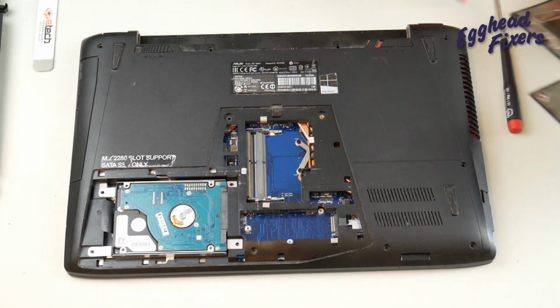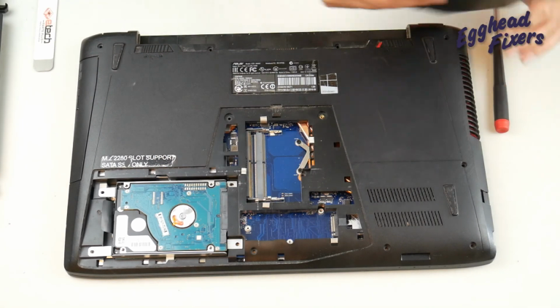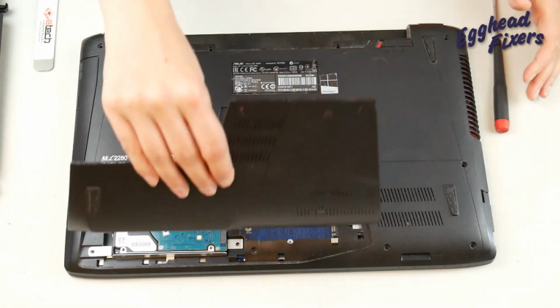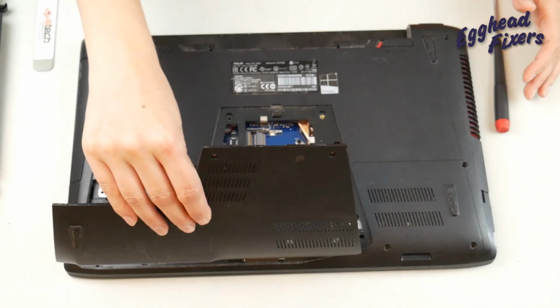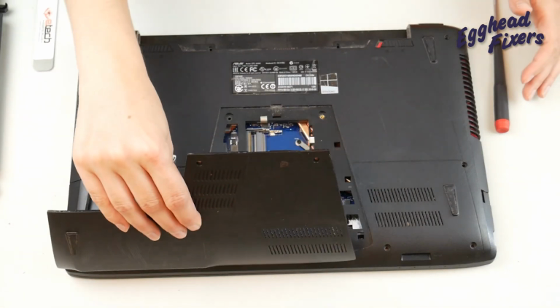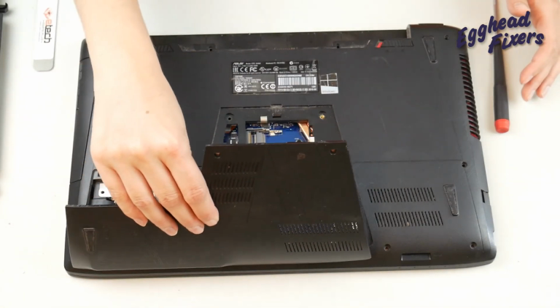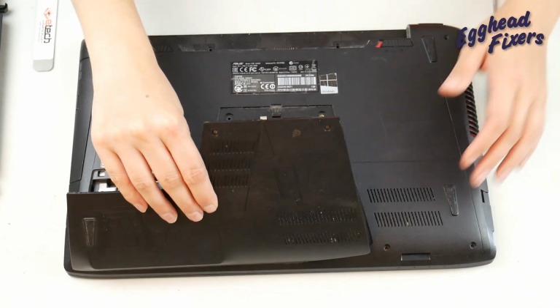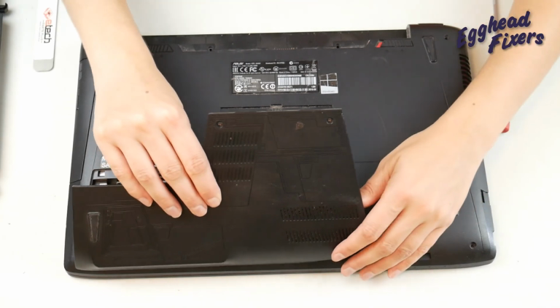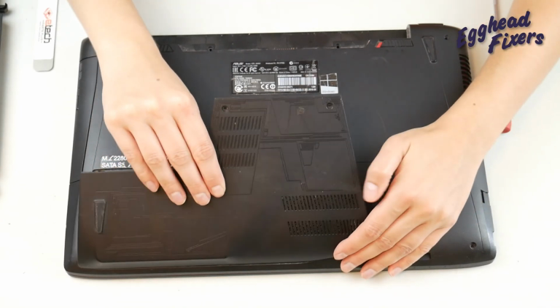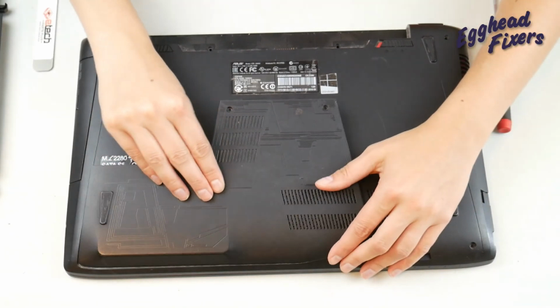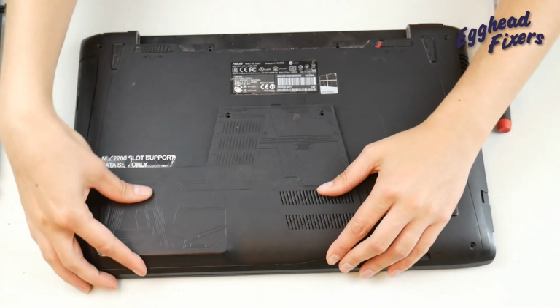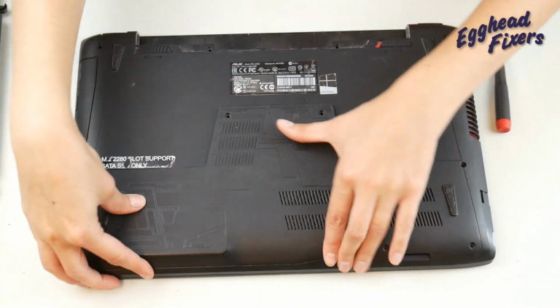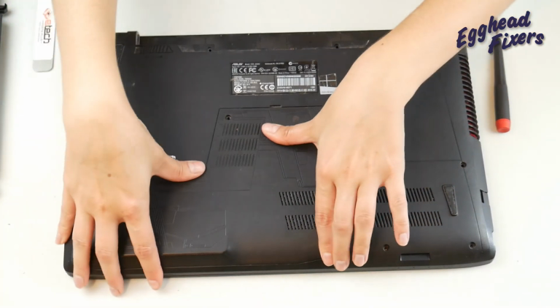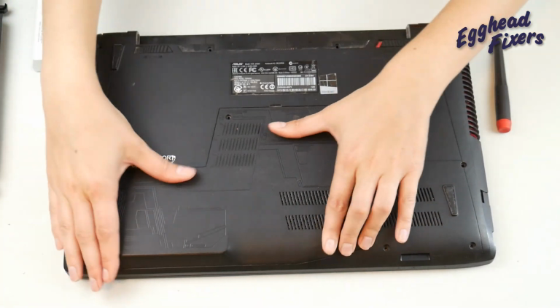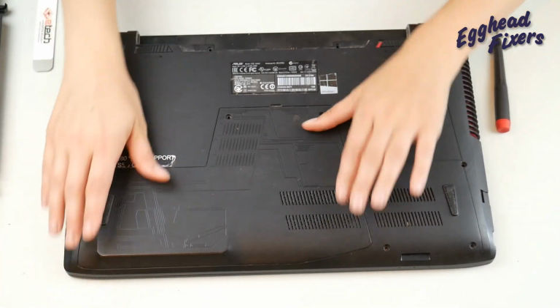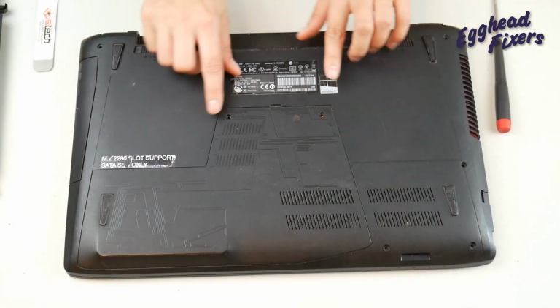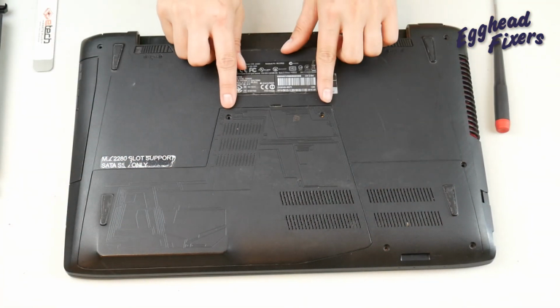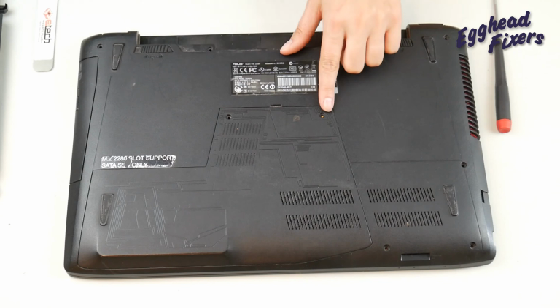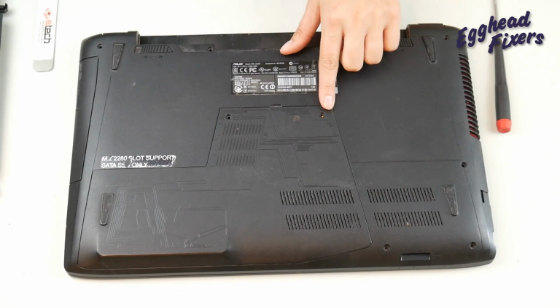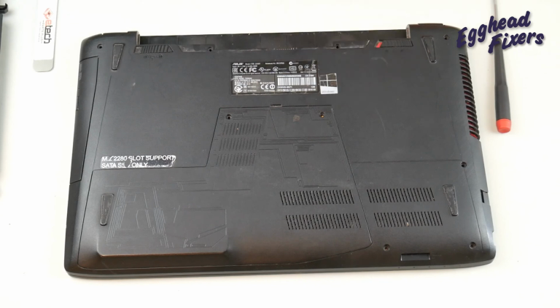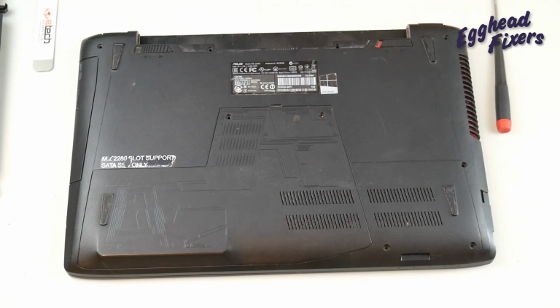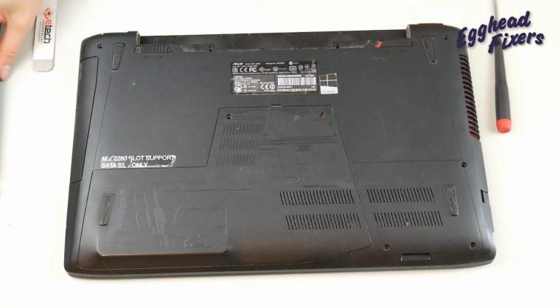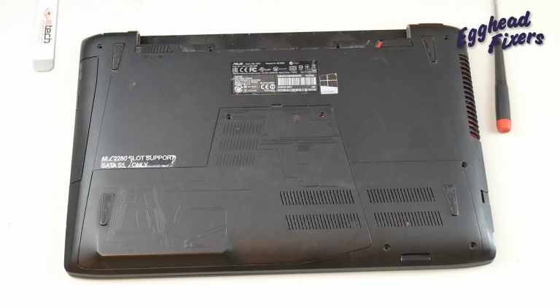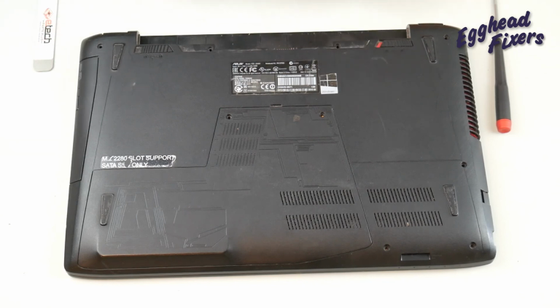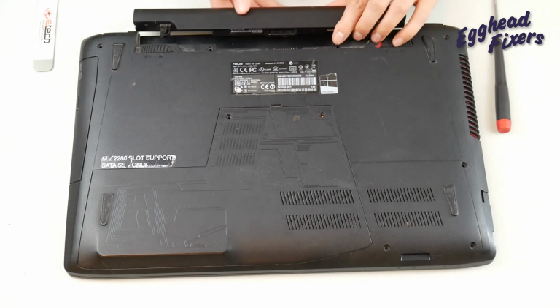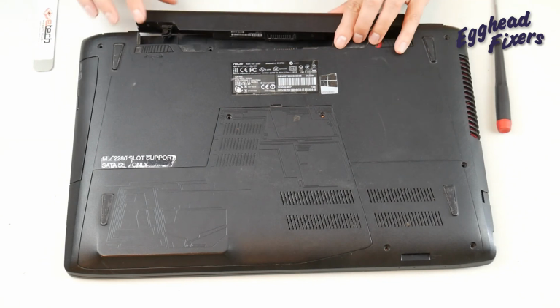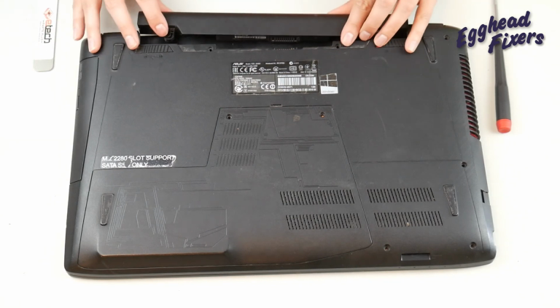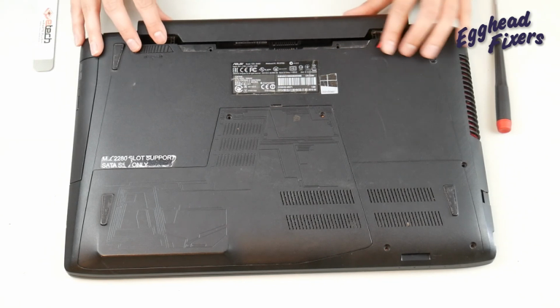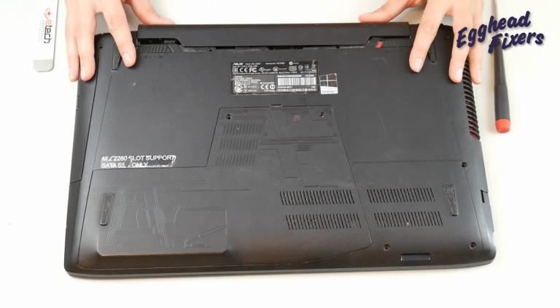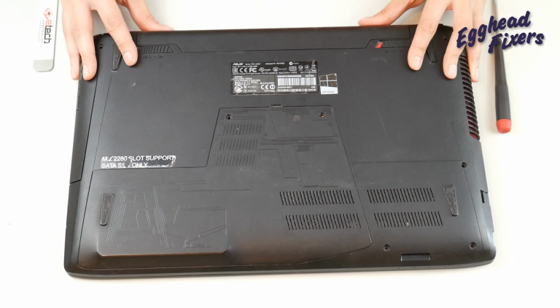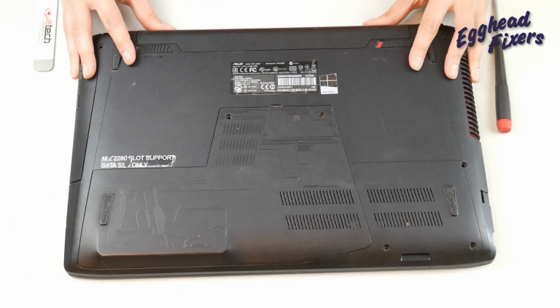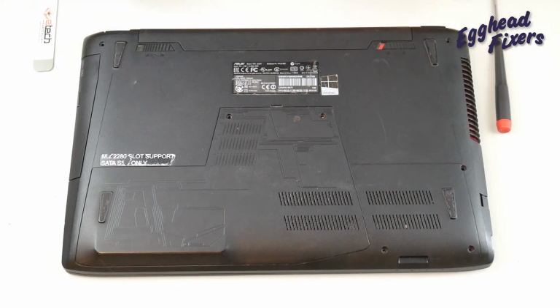And then you would take it, hook on that panel at the bottom, and then go ahead and push it on down. Put a screw there and there. Next, you would take your battery and go ahead and reinstall it and lock it into place.